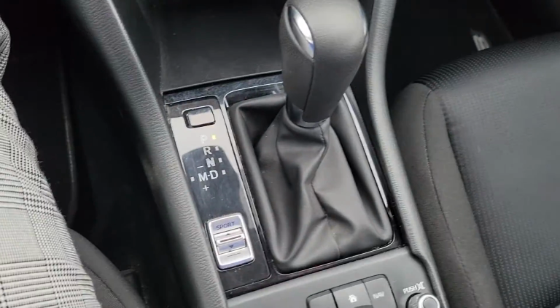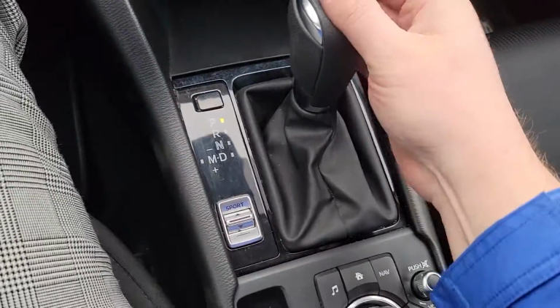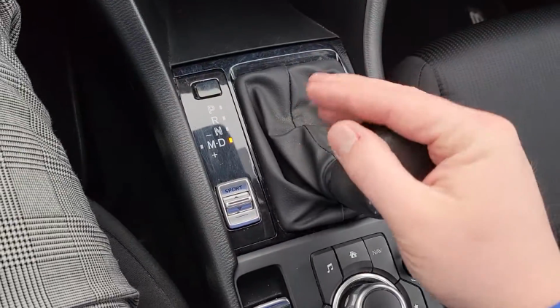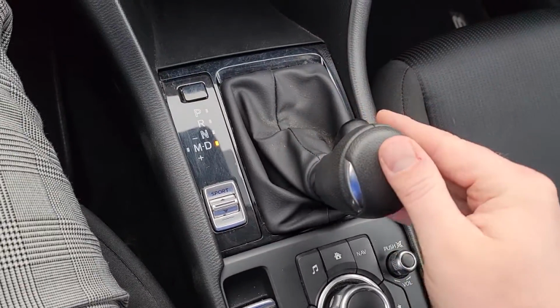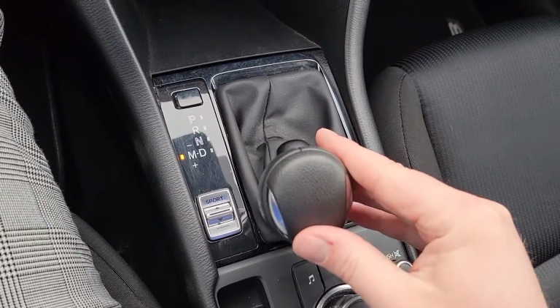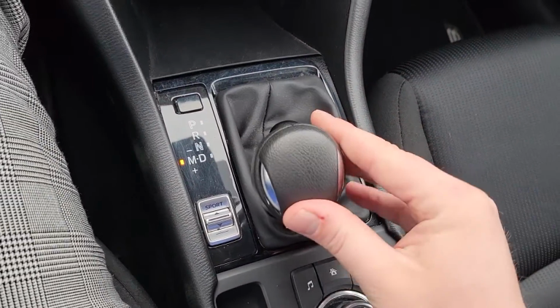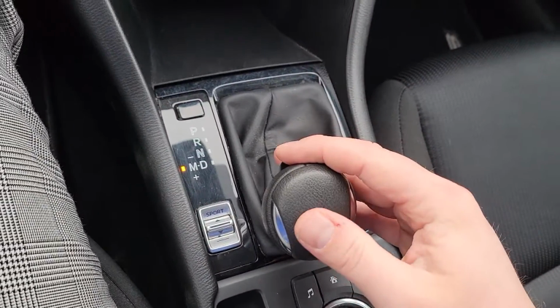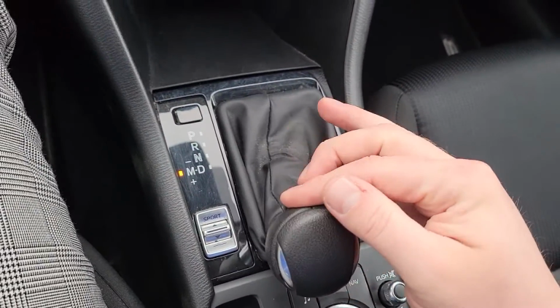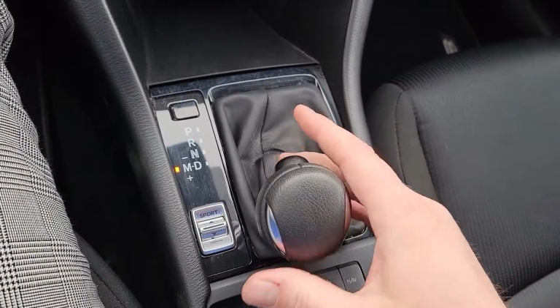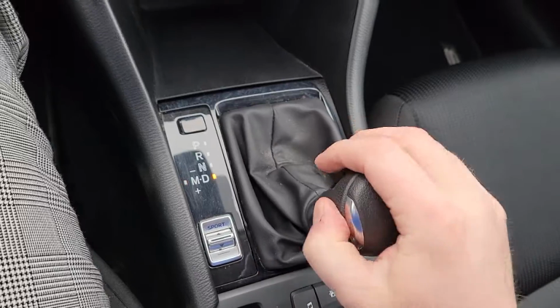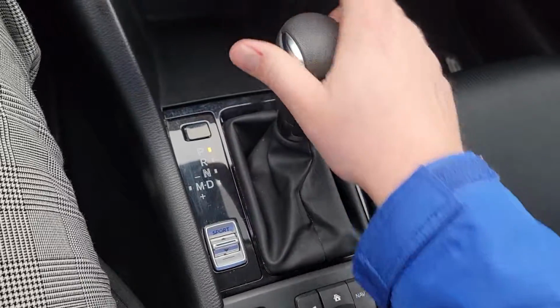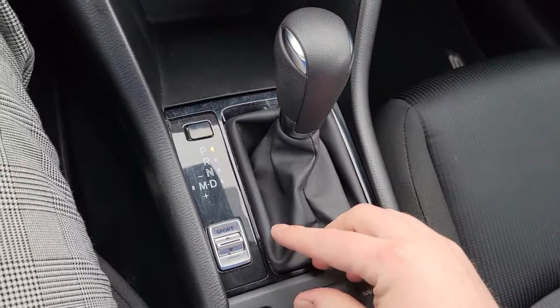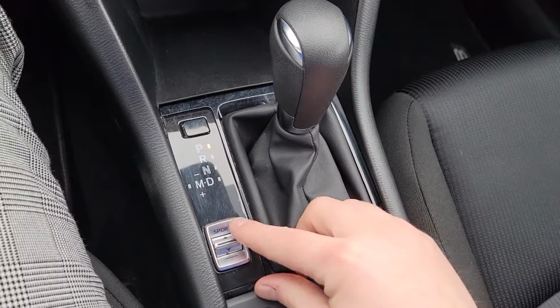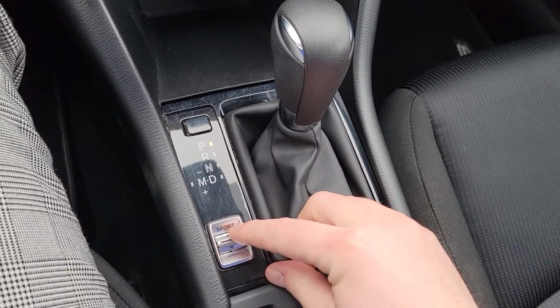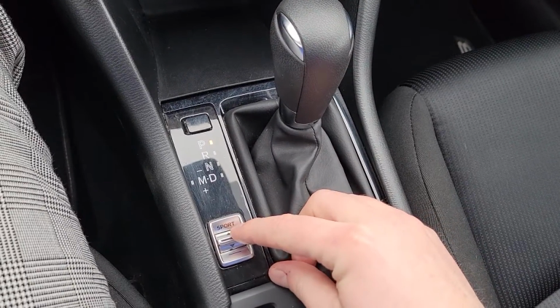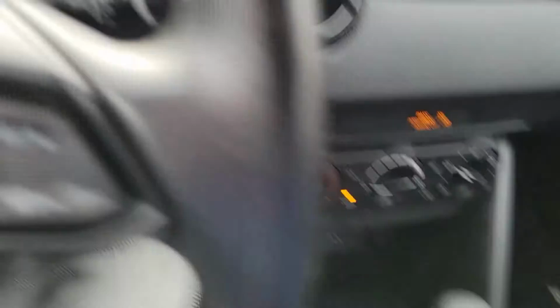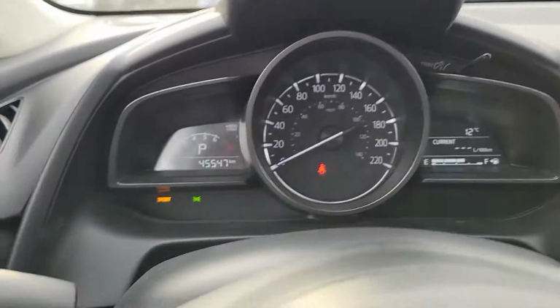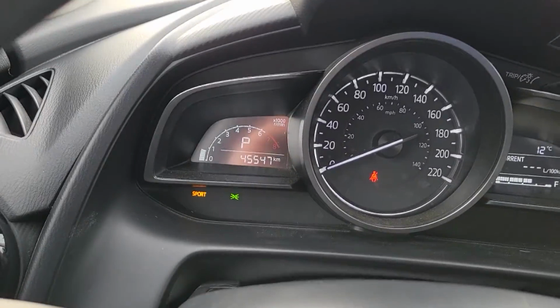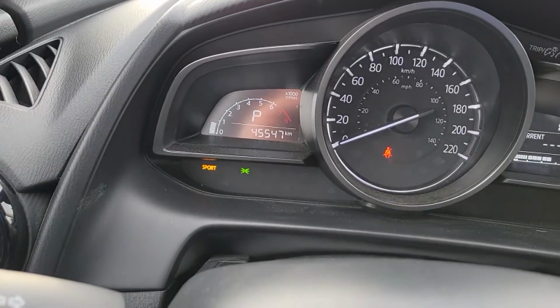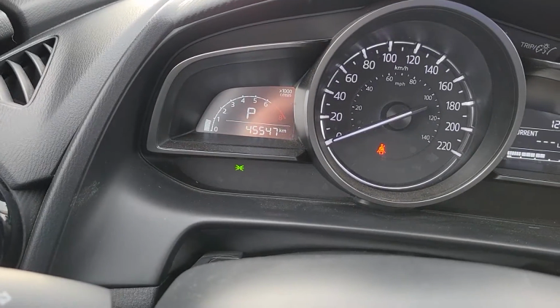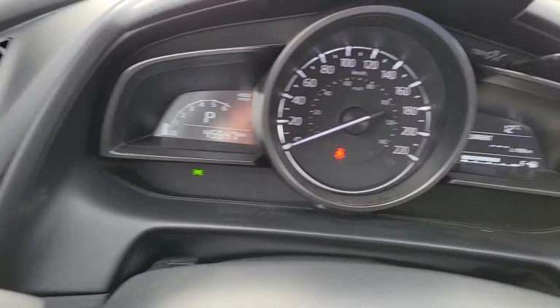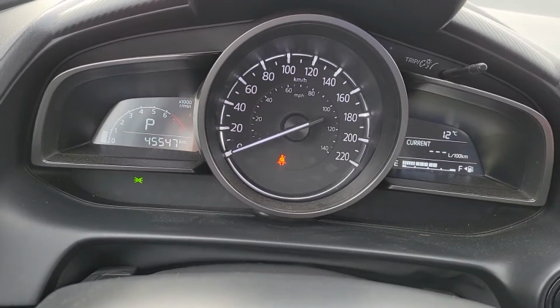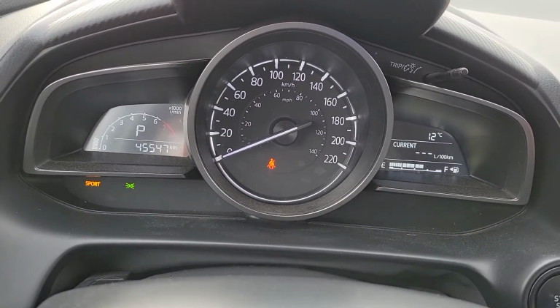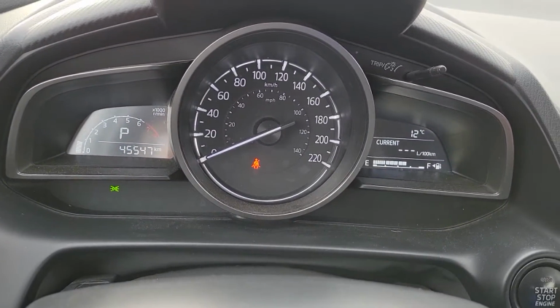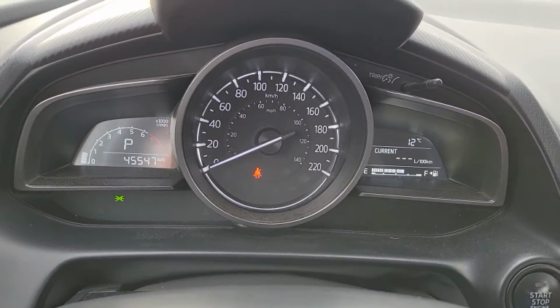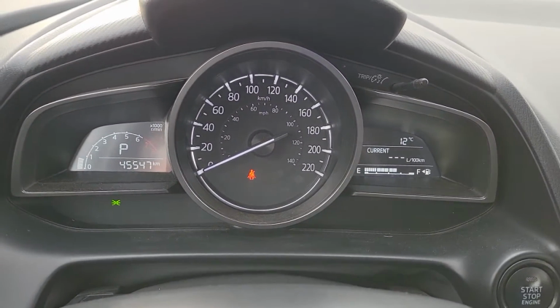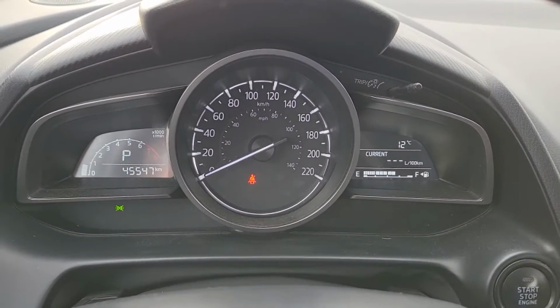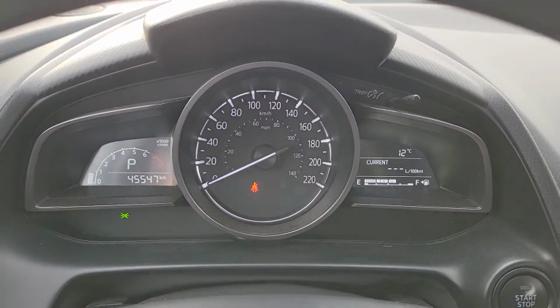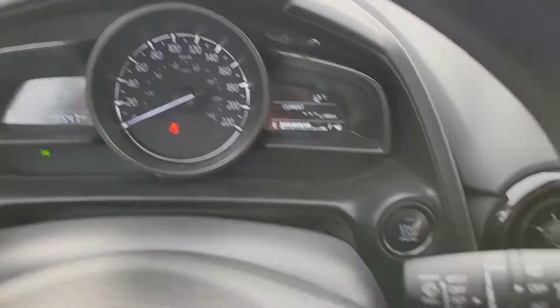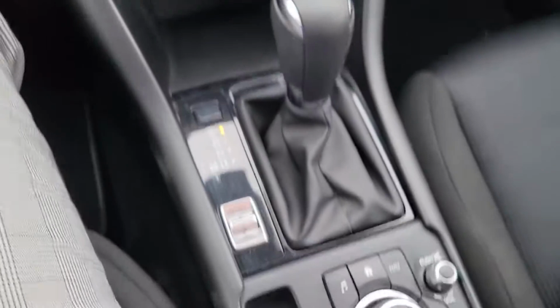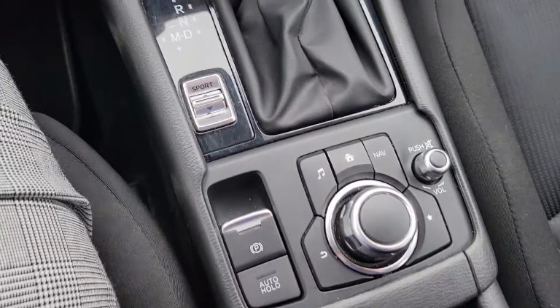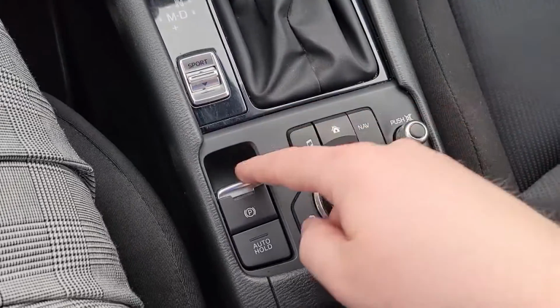You have drive and manual mode — shift down, shift up. Something you don't get in the Mazda 3 but the CX-3 does have: sport mode. You can toggle between sport and eco.